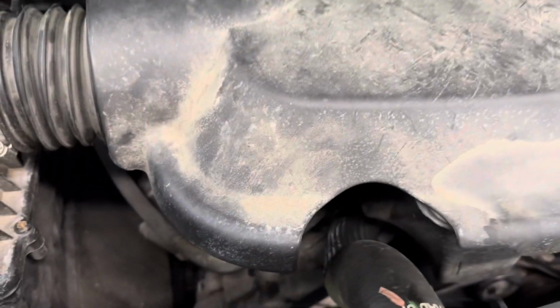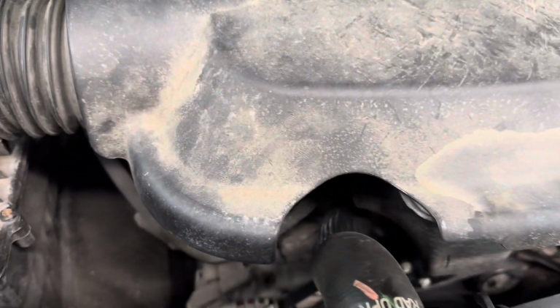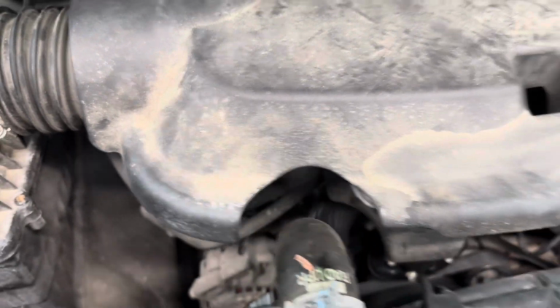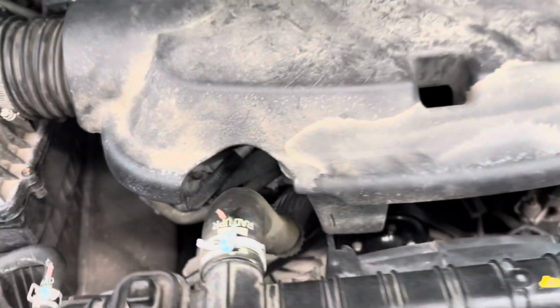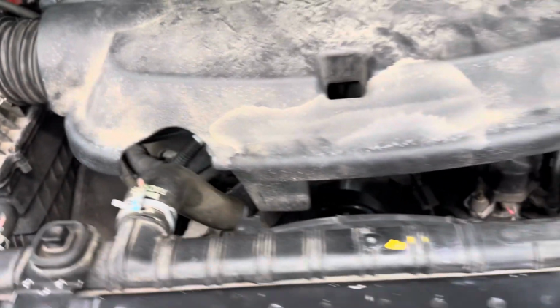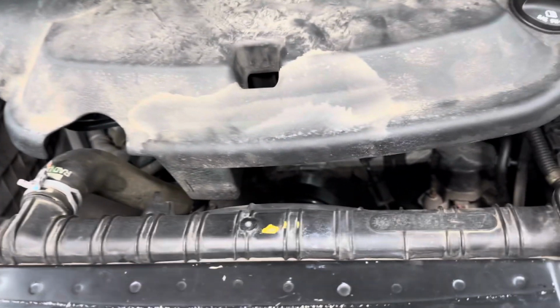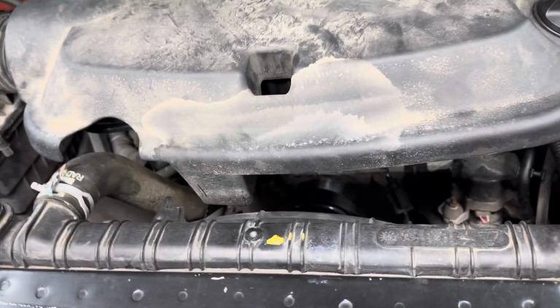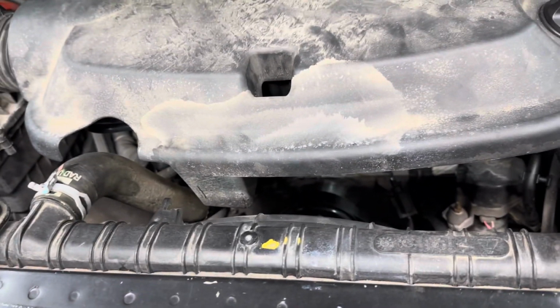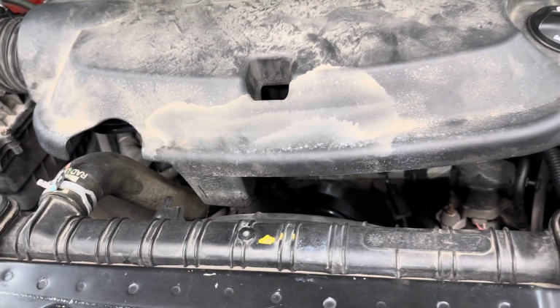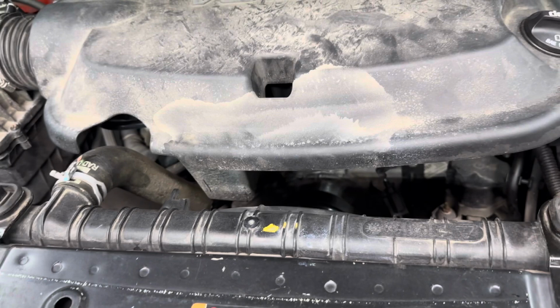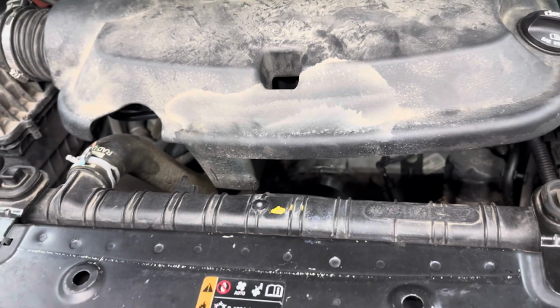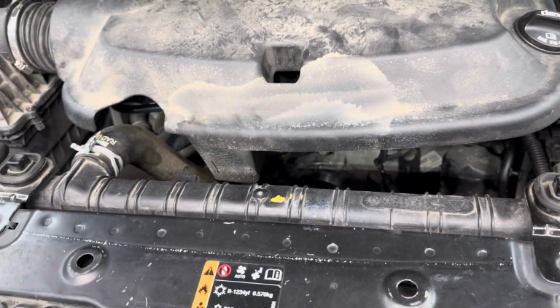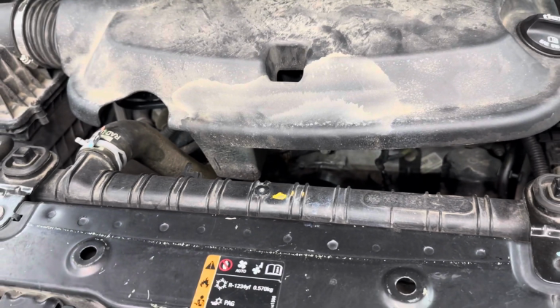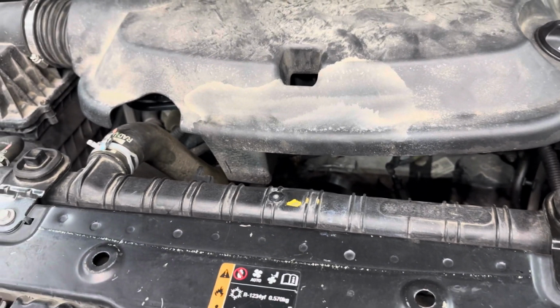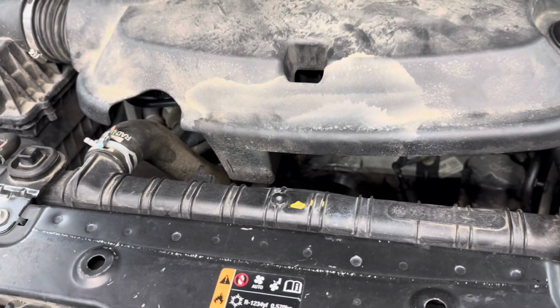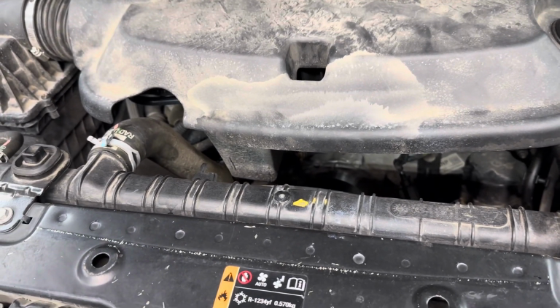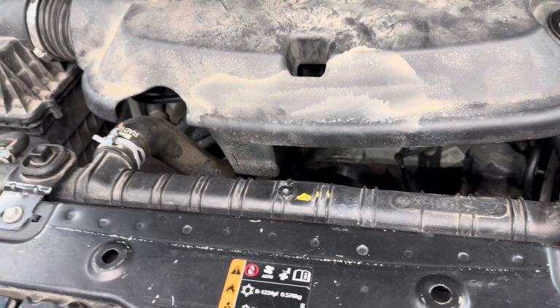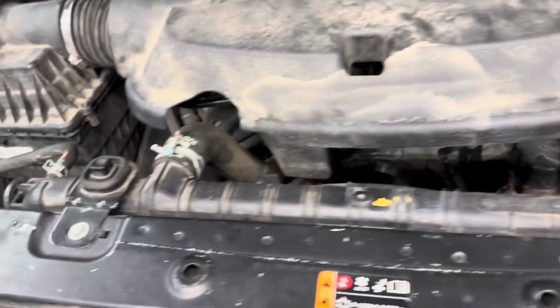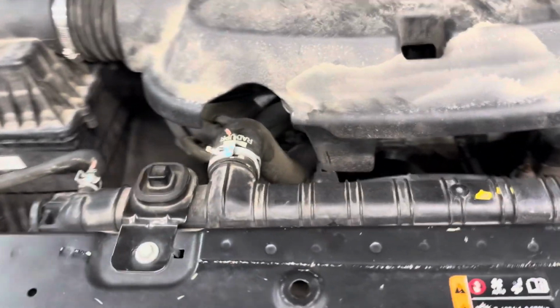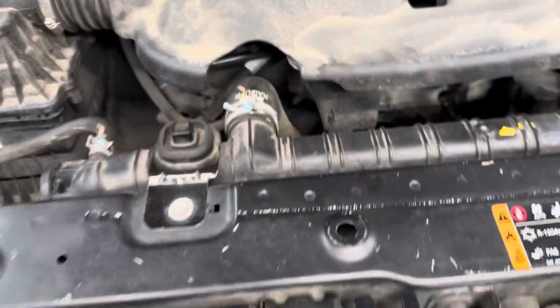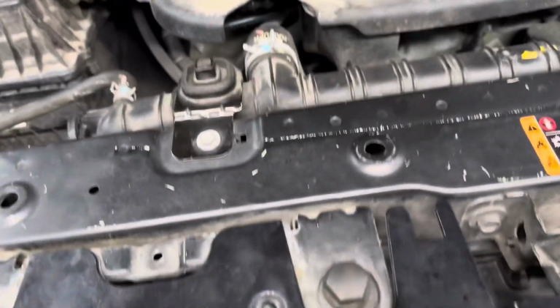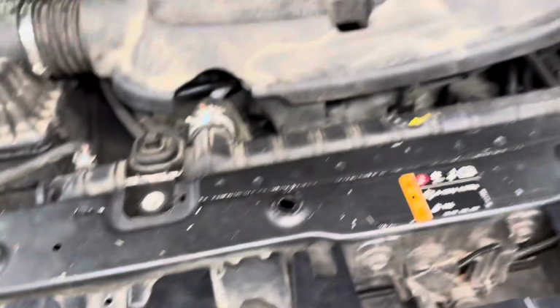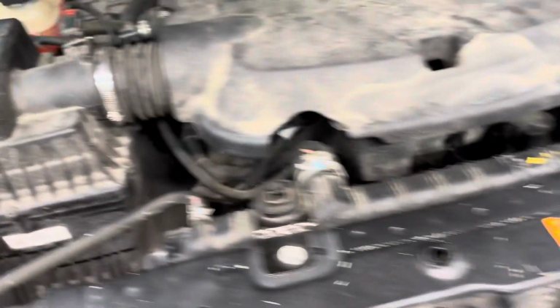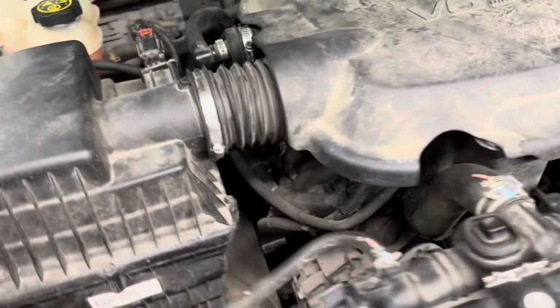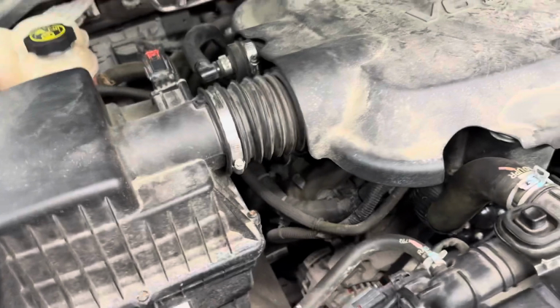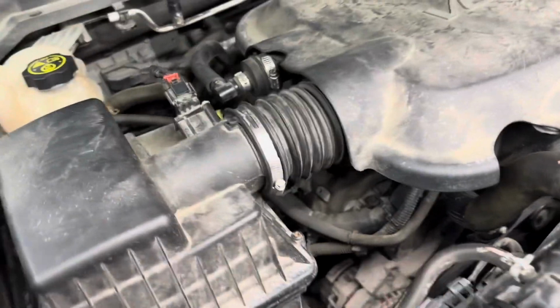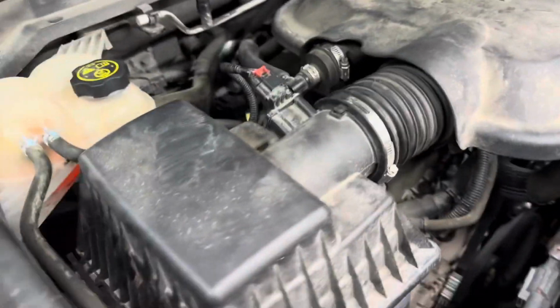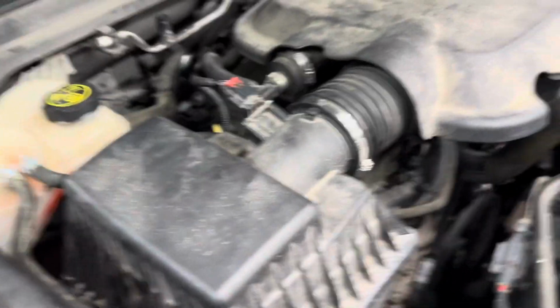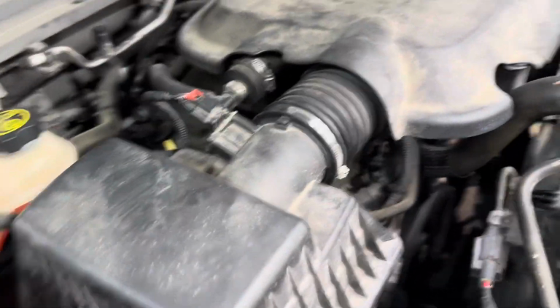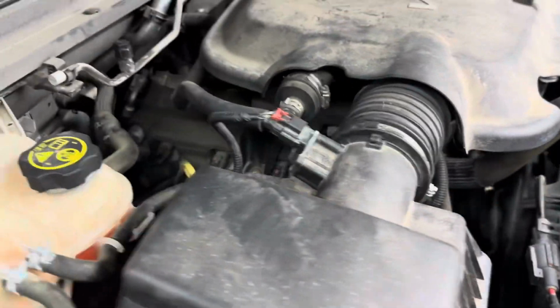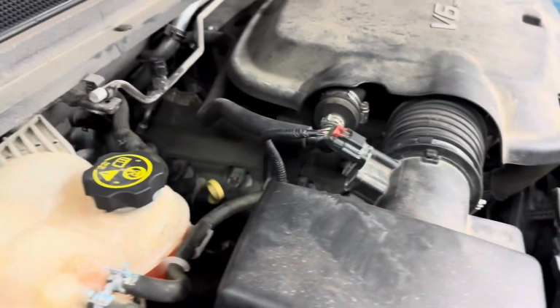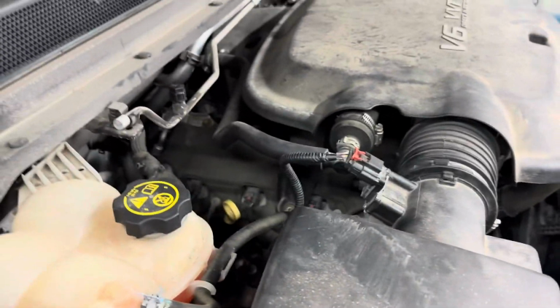And that's how you do your serpentine belt. Hopefully I helped you out — and hopefully you can help me out by subscribing. I appreciate it, thank you.